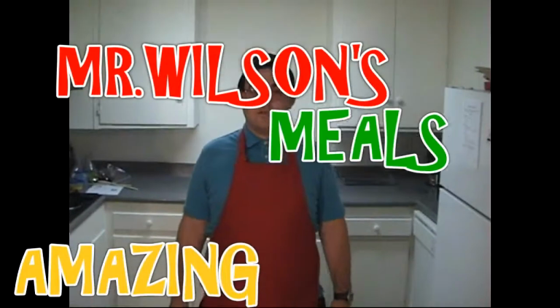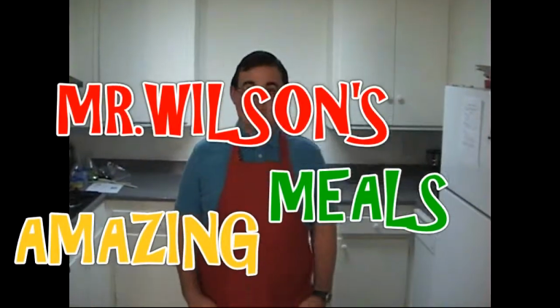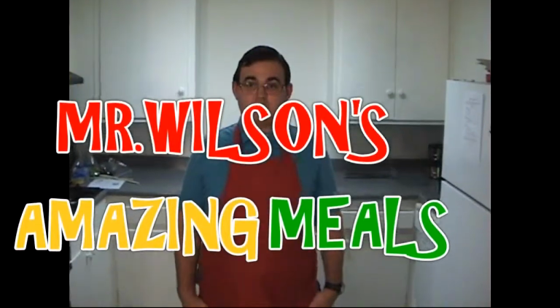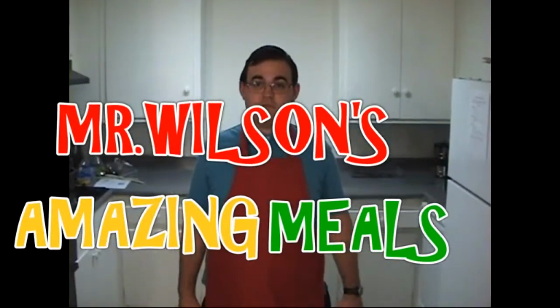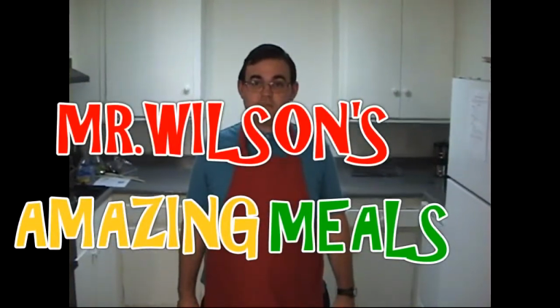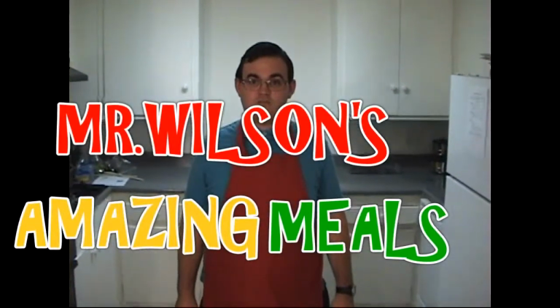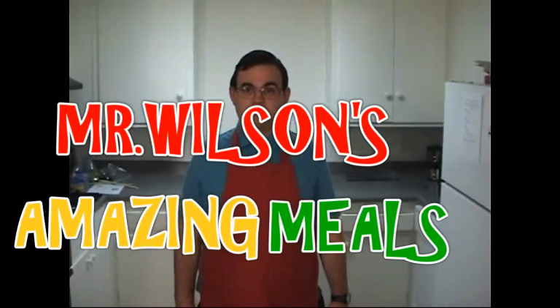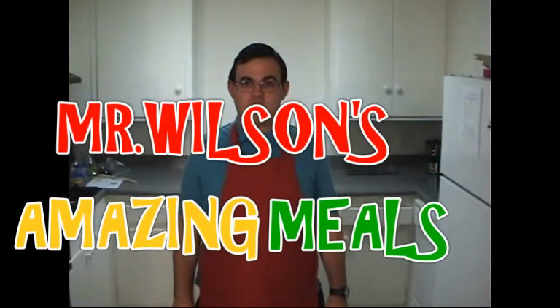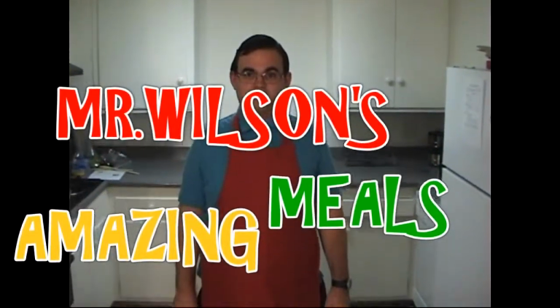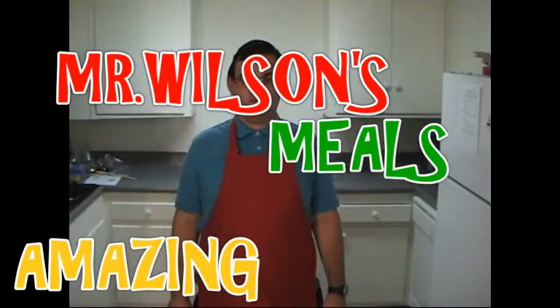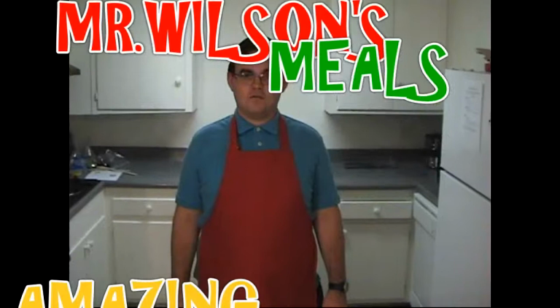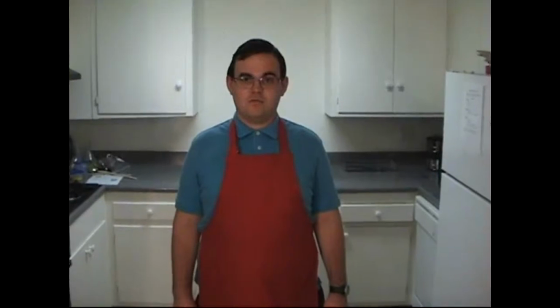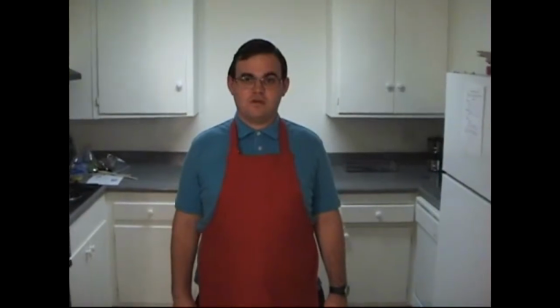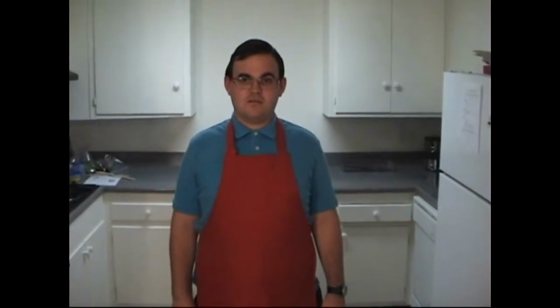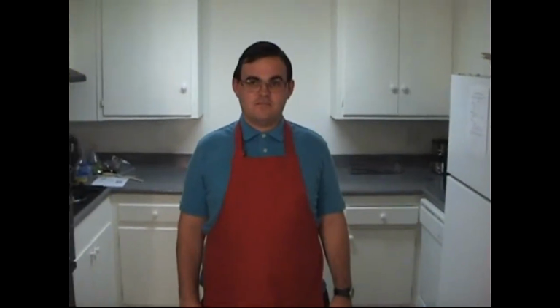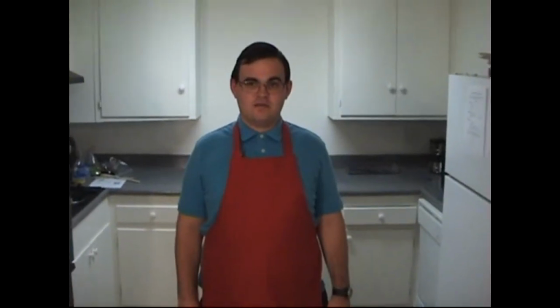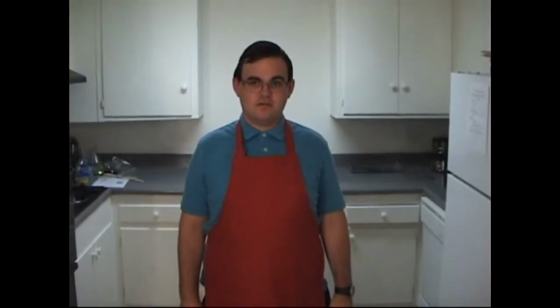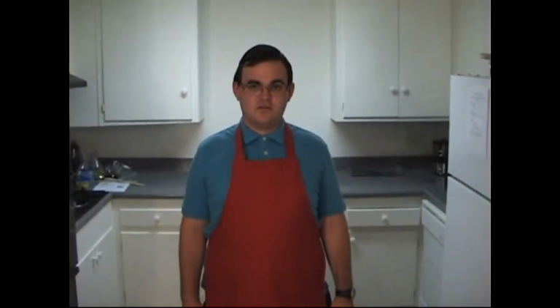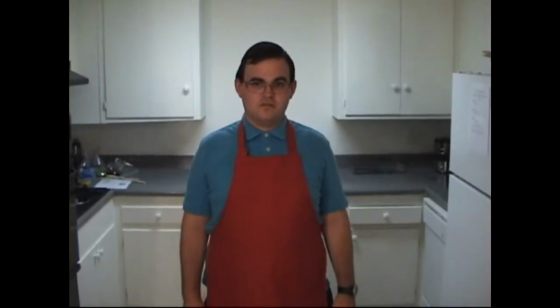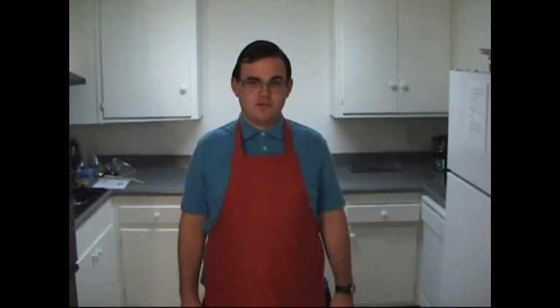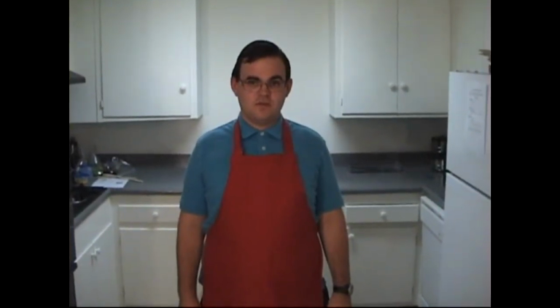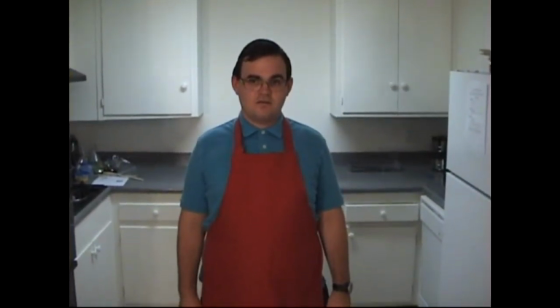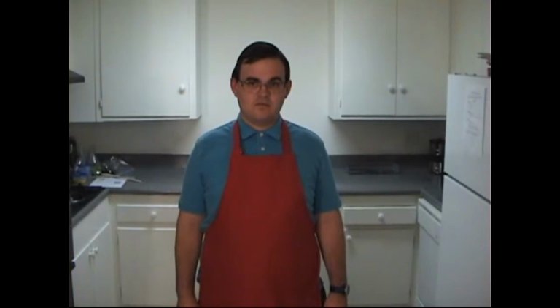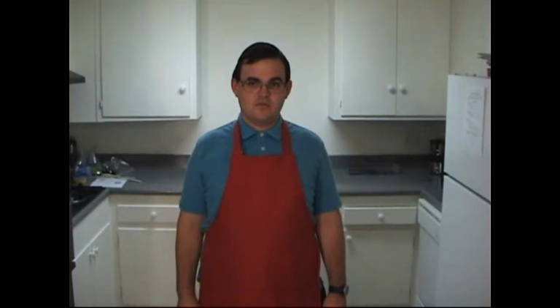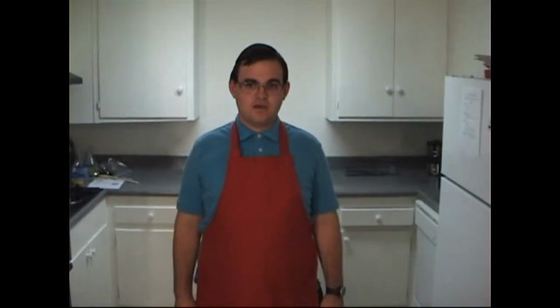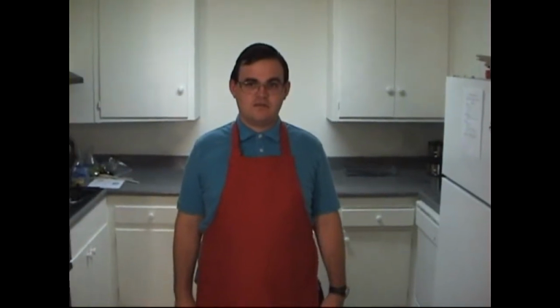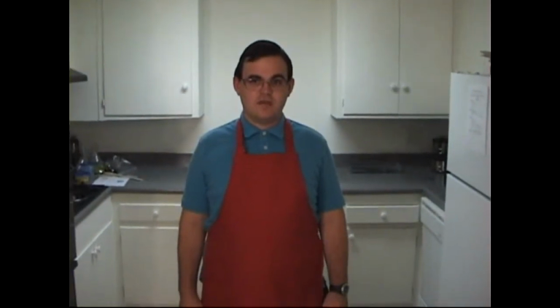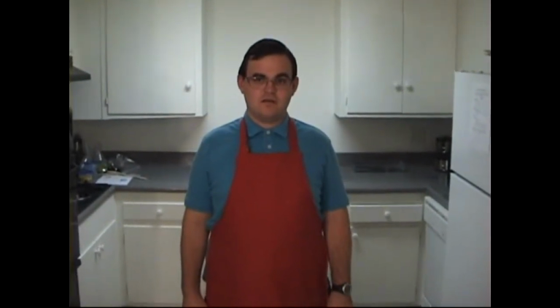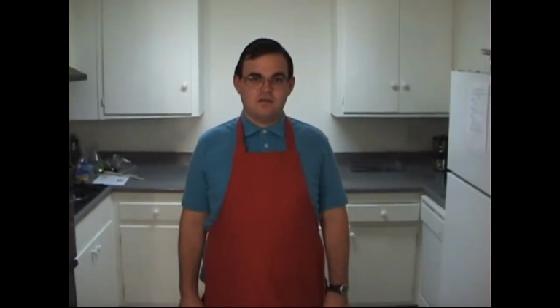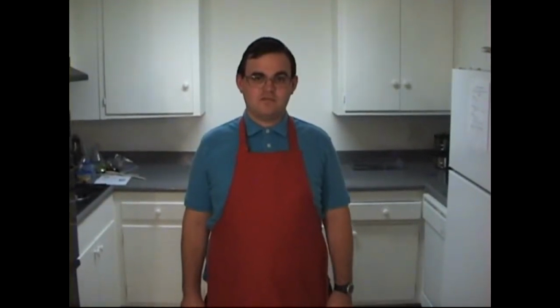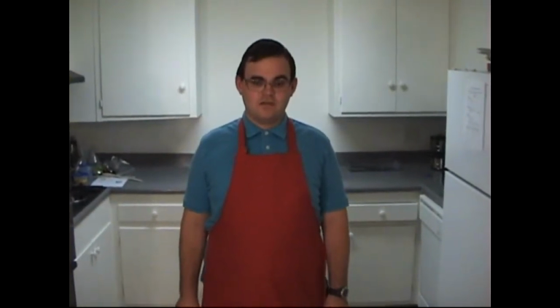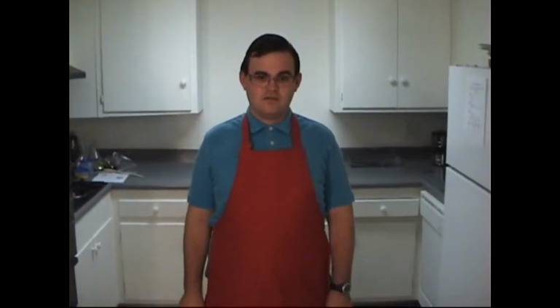Welcome to the first episode of Mr. Wilson's Amazing Meals. This is your host Merritt Wilson broadcasting live from my home kitchen. This week, being the holidays, I will be showing you how to make your own eggnog and festive holiday salad.